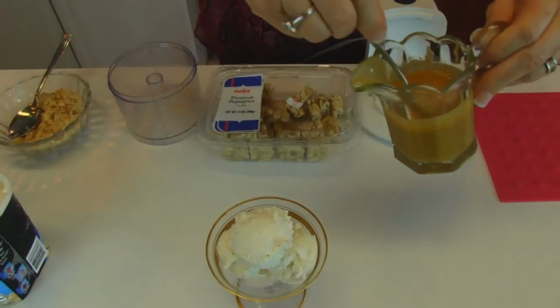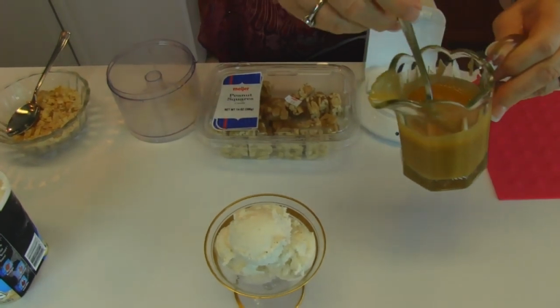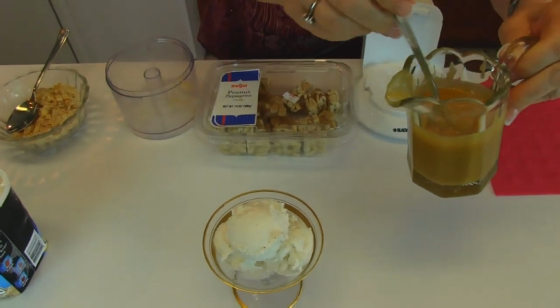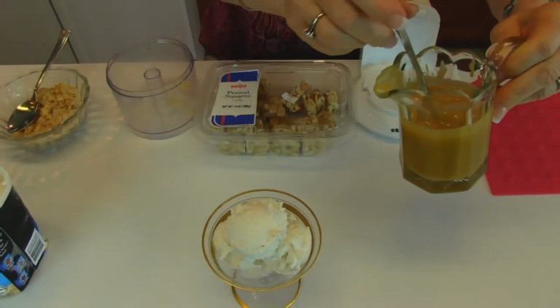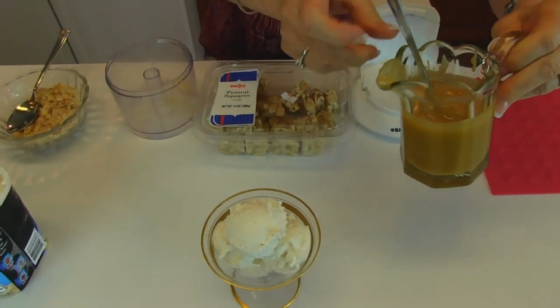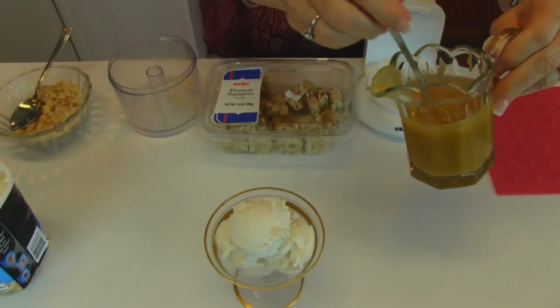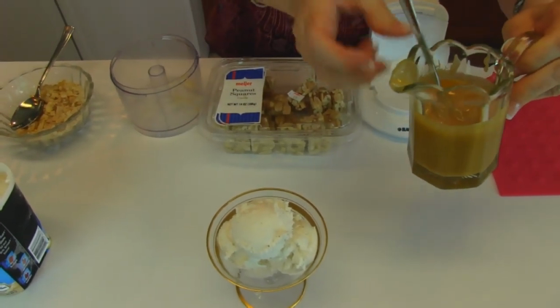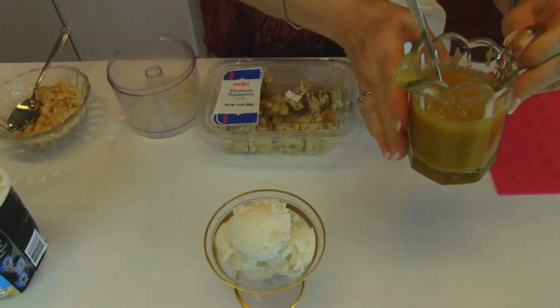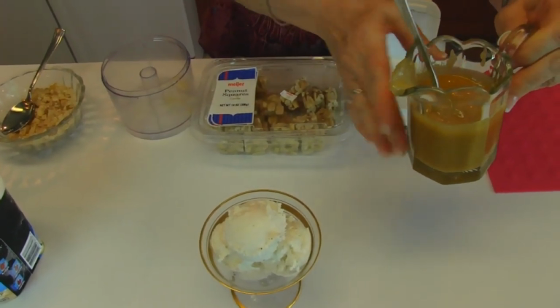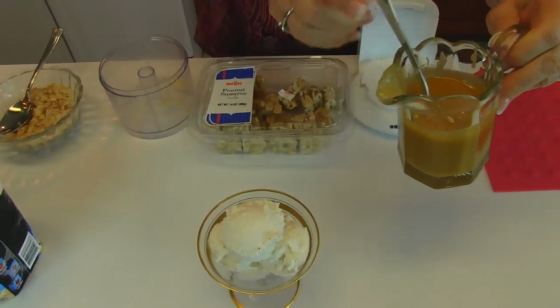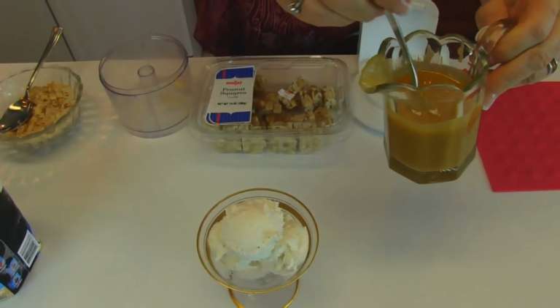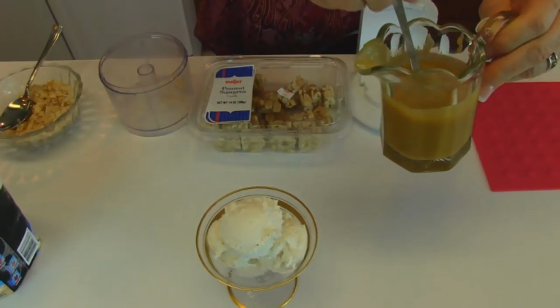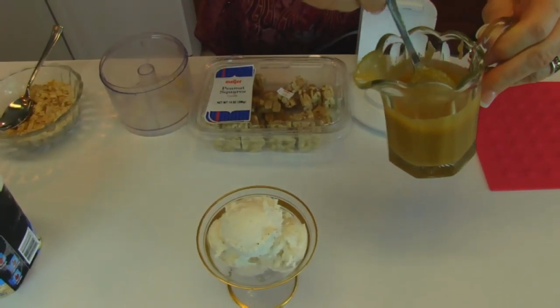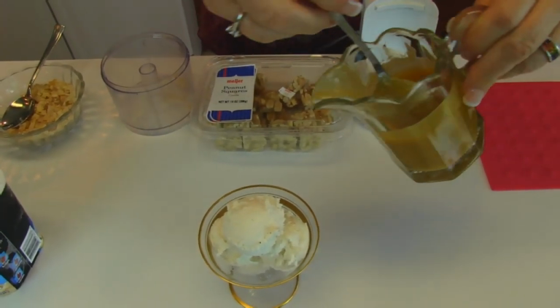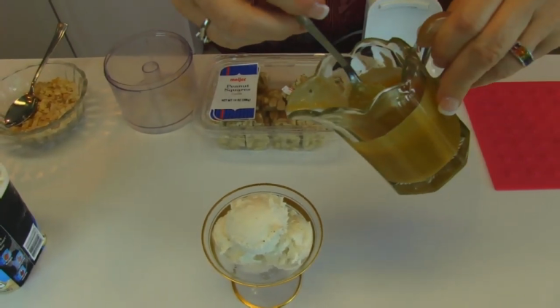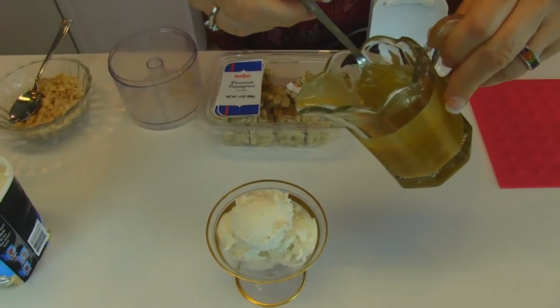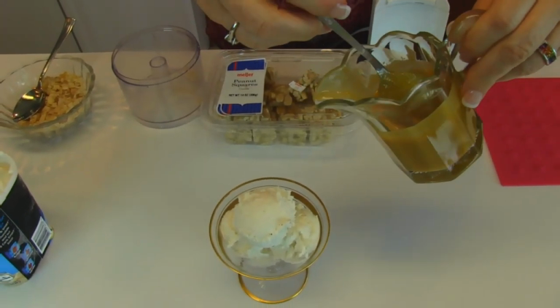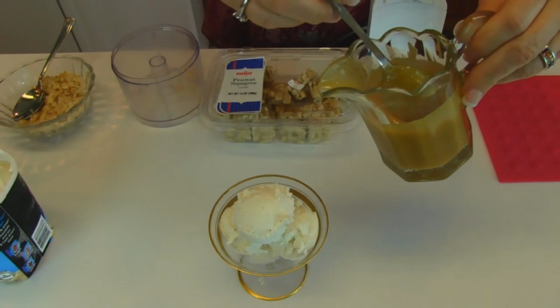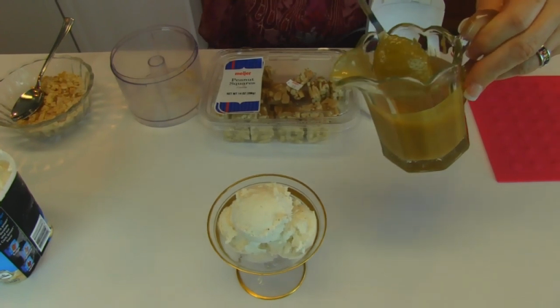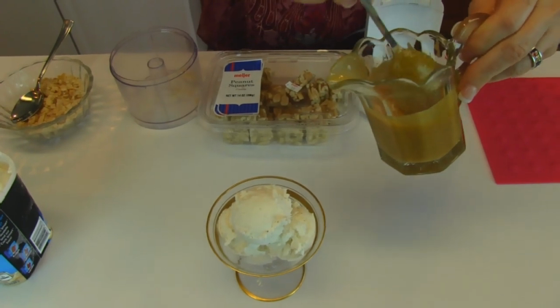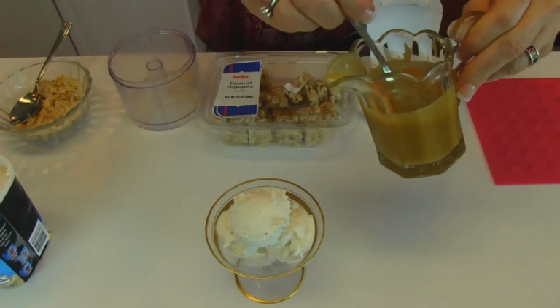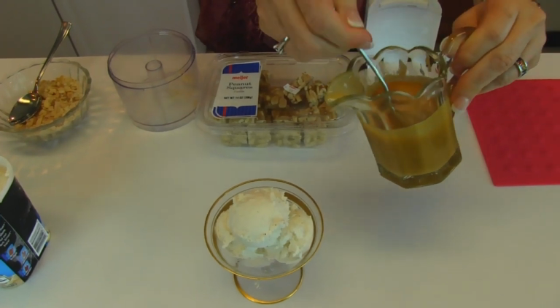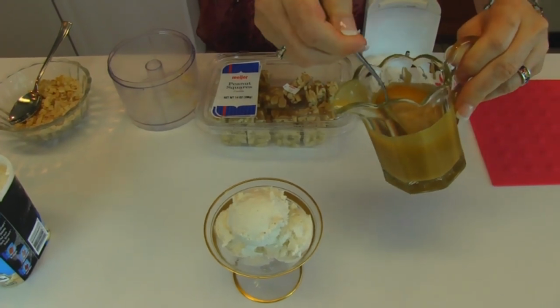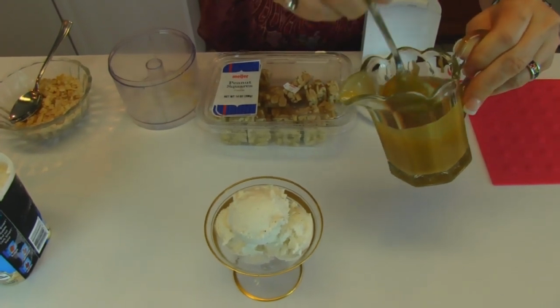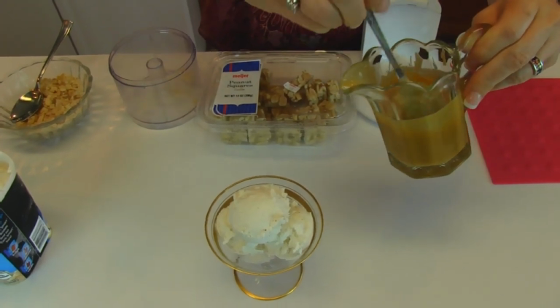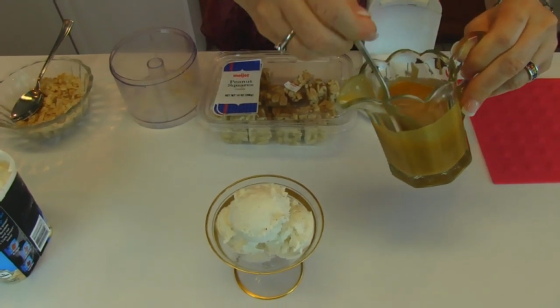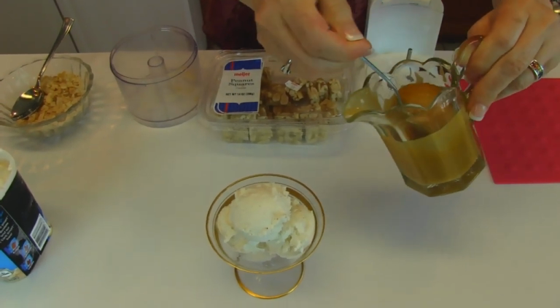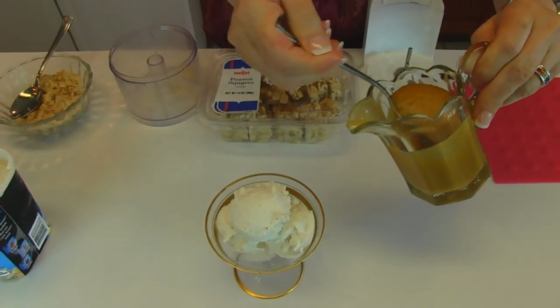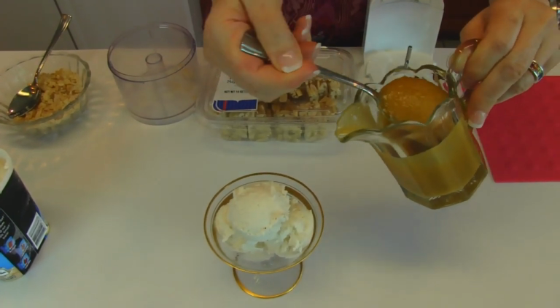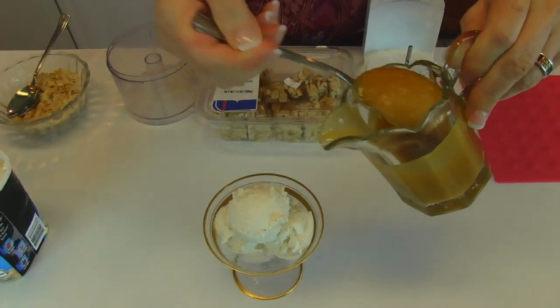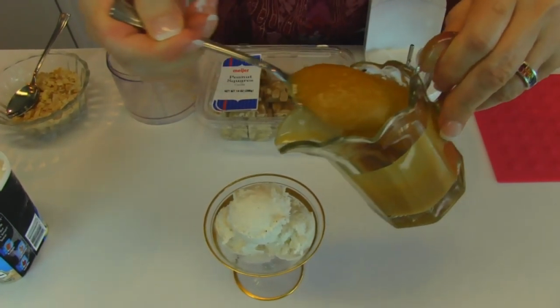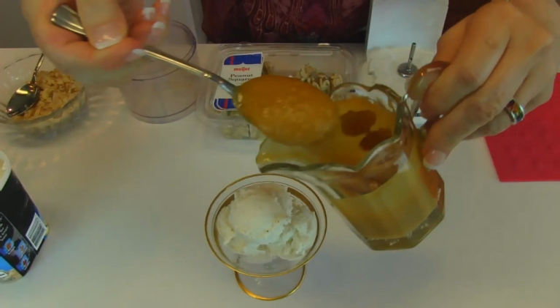When you have your amber glacé in your little pitcher, you can pour it if it's still pourable. If it's thickened up like mine, then you'll have to spoon it.